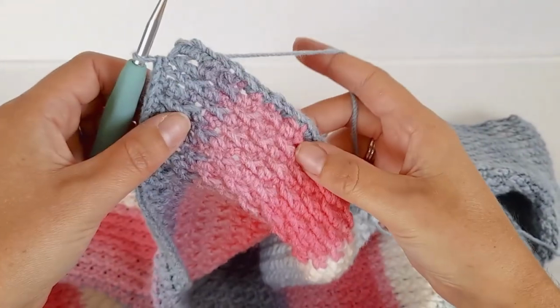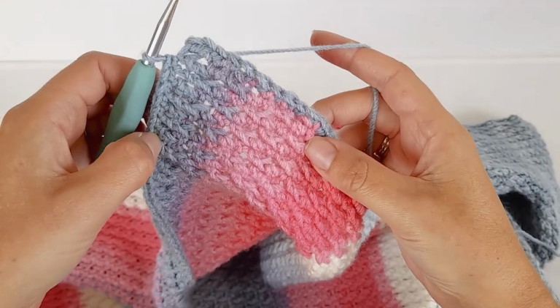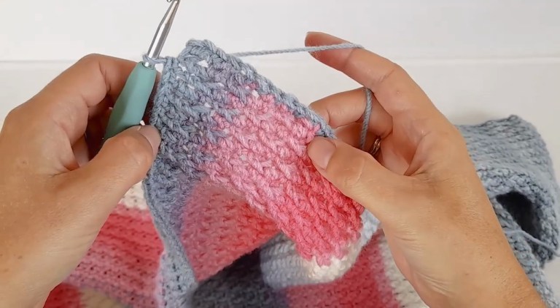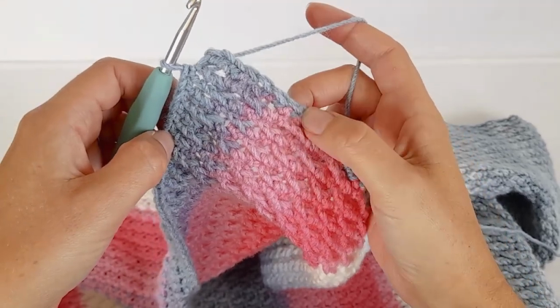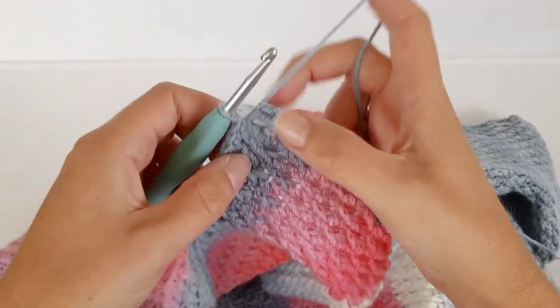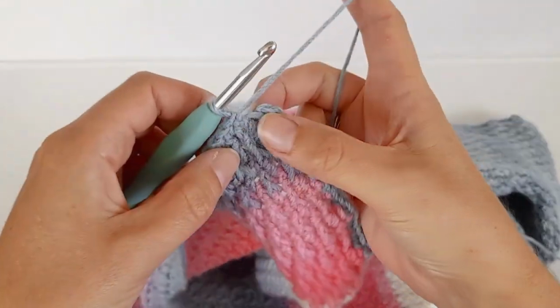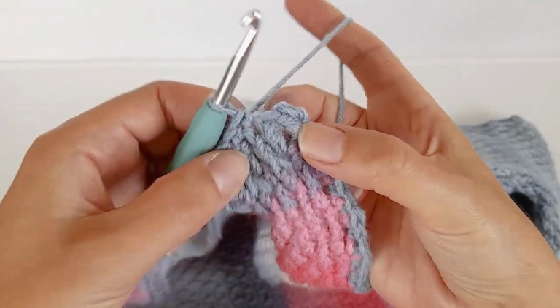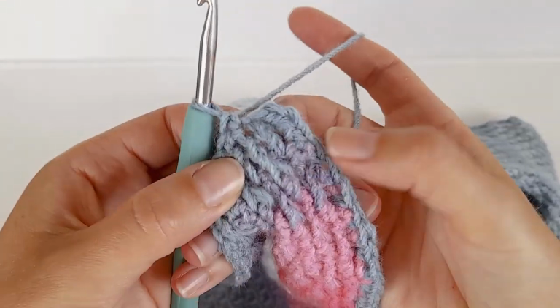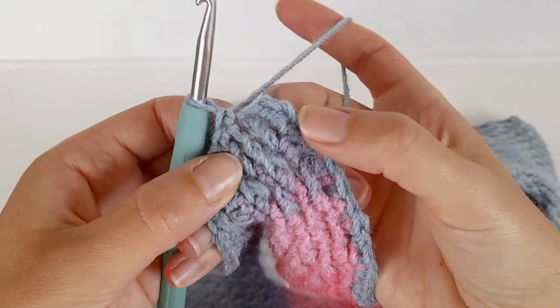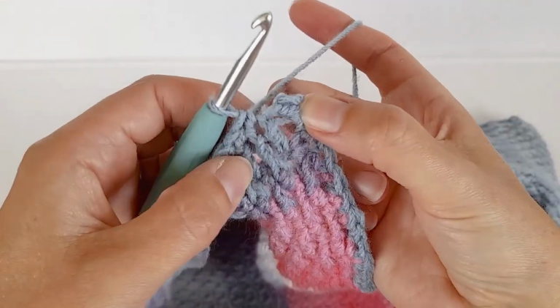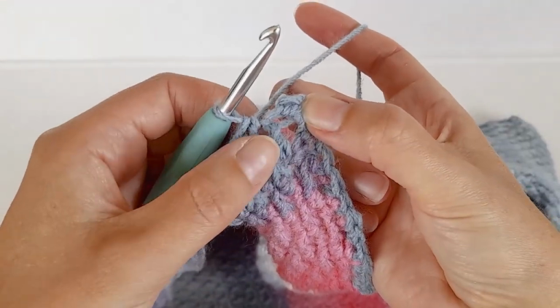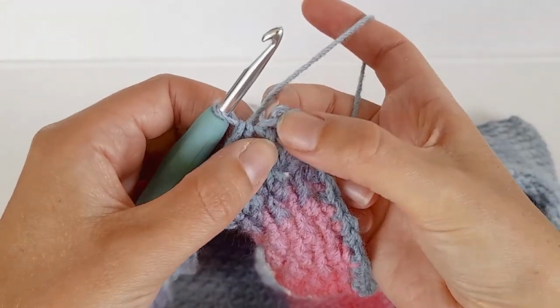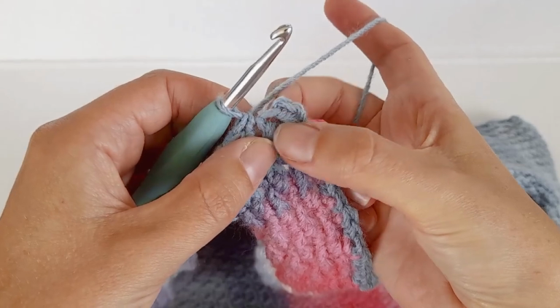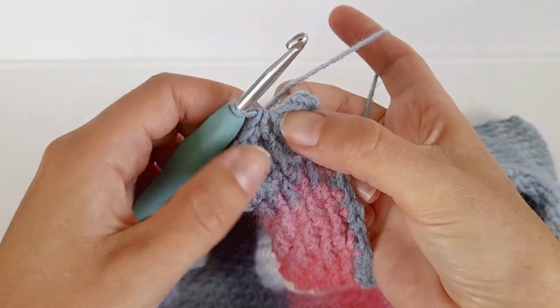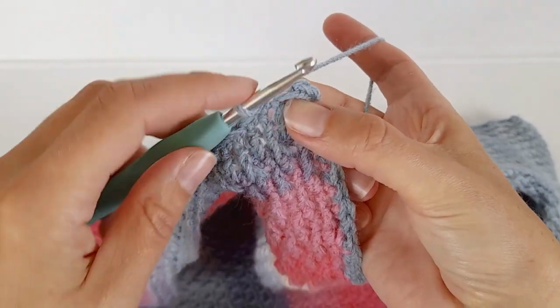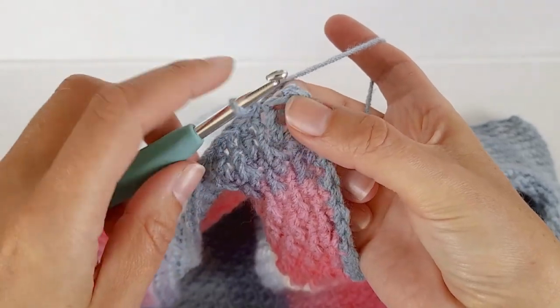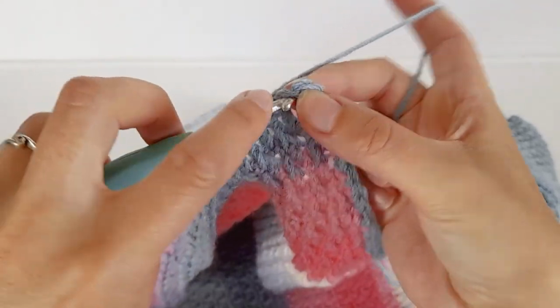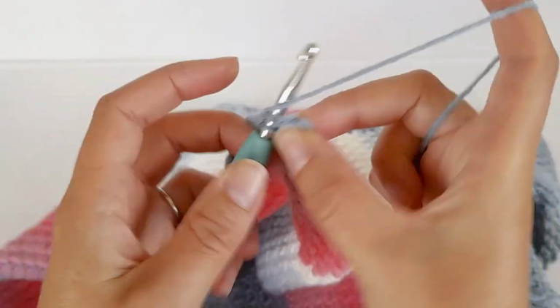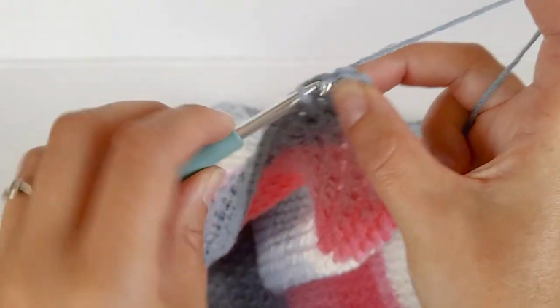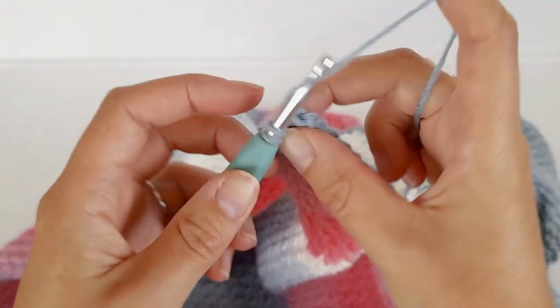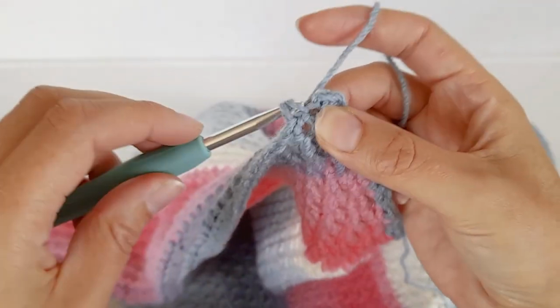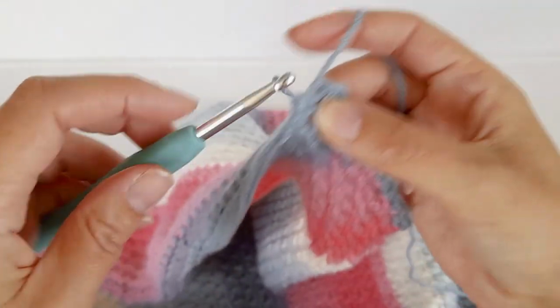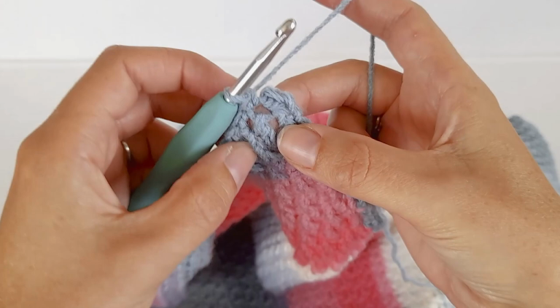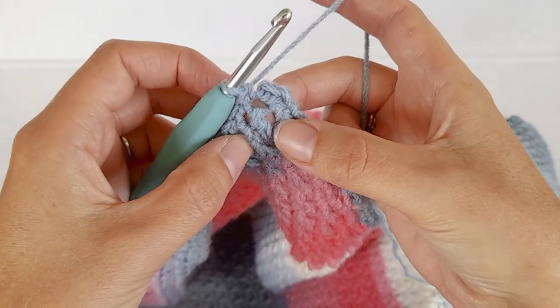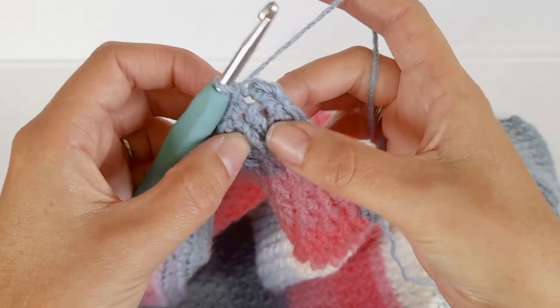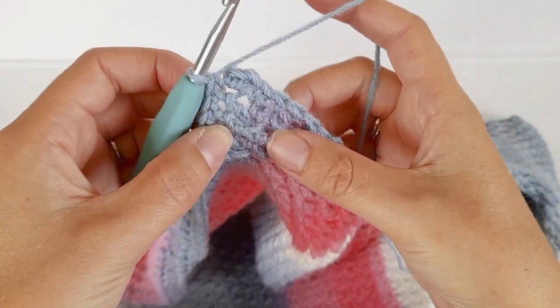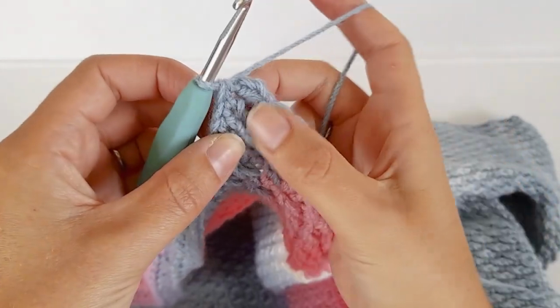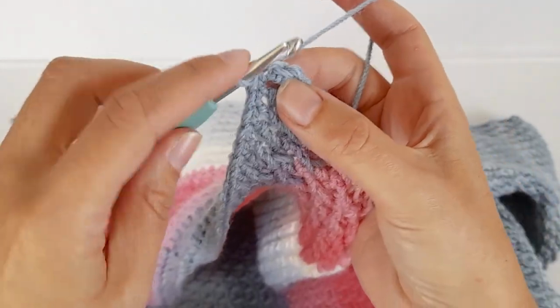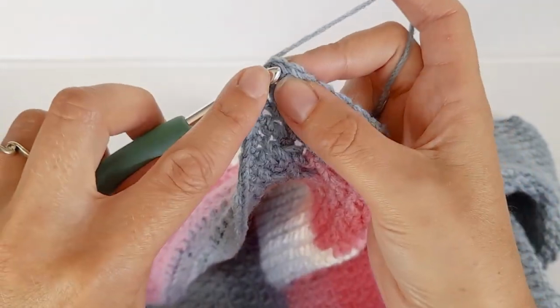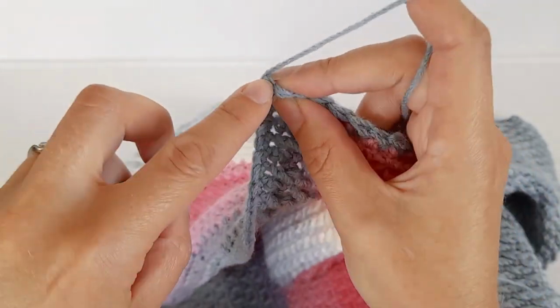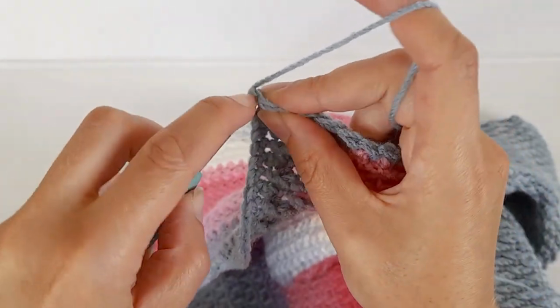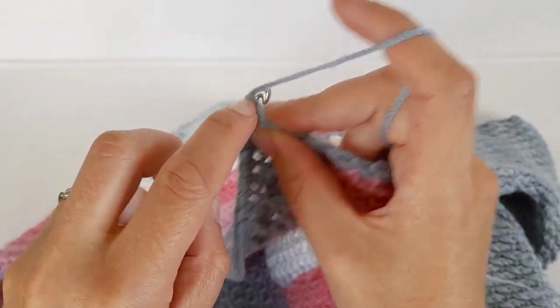Now that I've single crocheted all the way around the blanket - here are my first two - I'm just going to put one more in the corner. Next I'm going to slip stitch to the first single crochet.